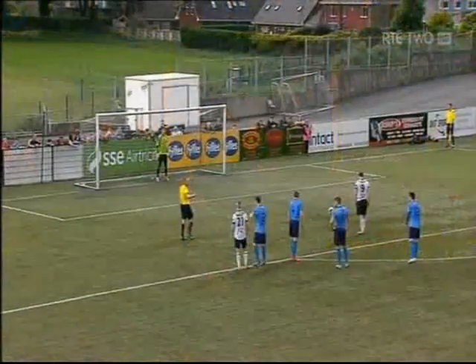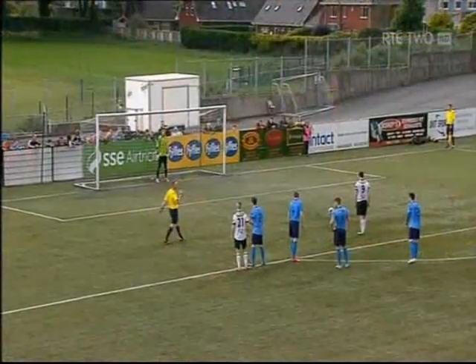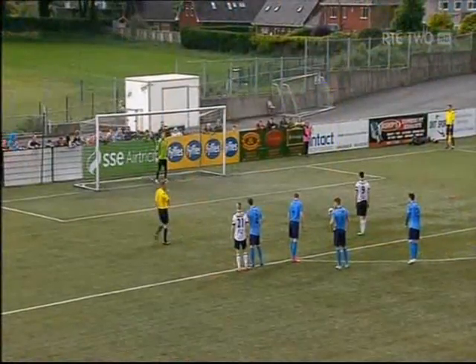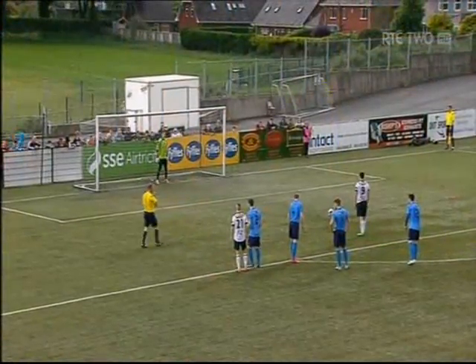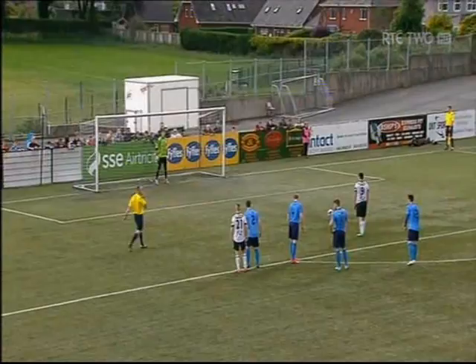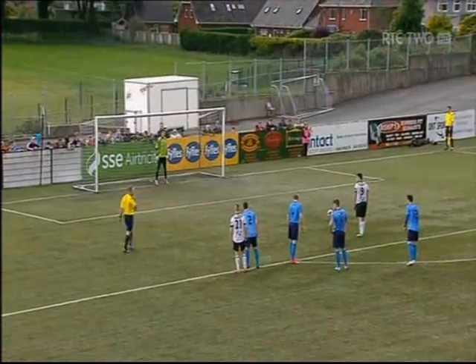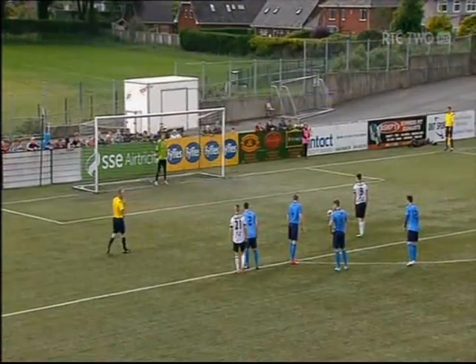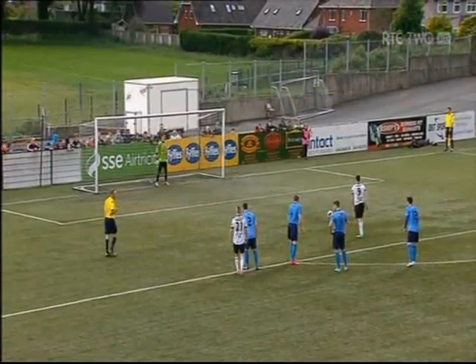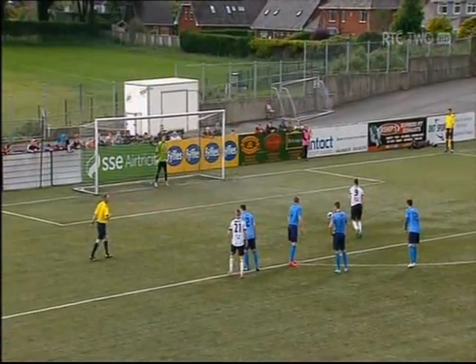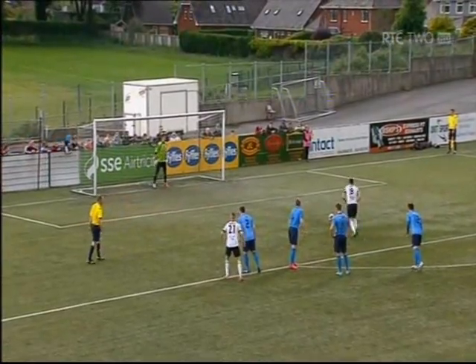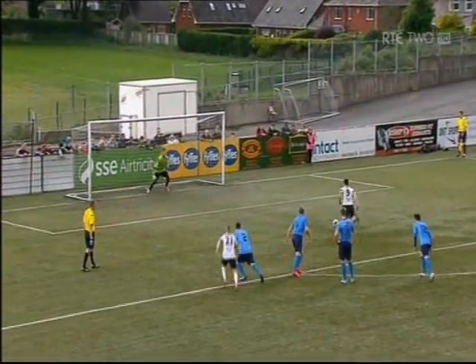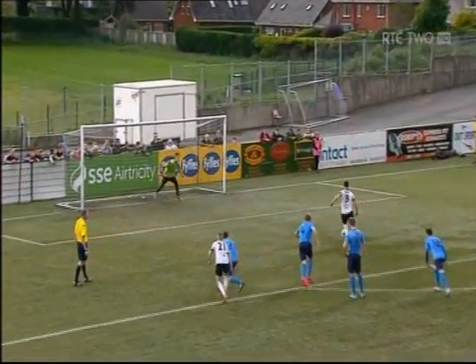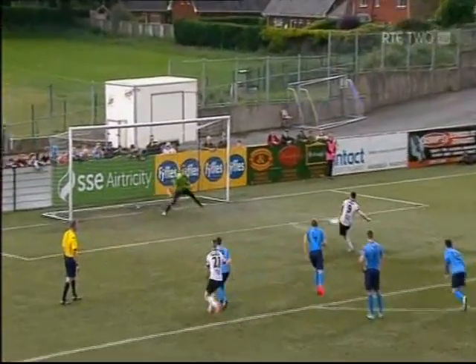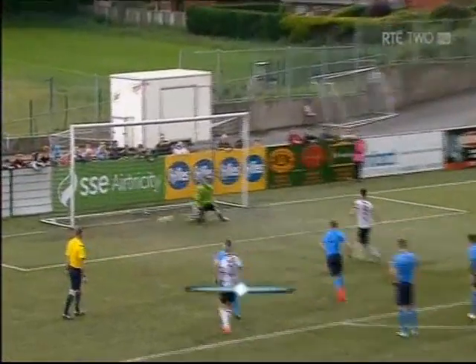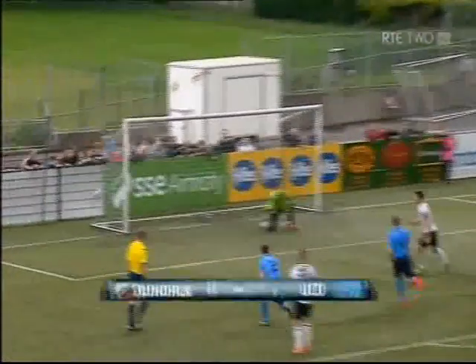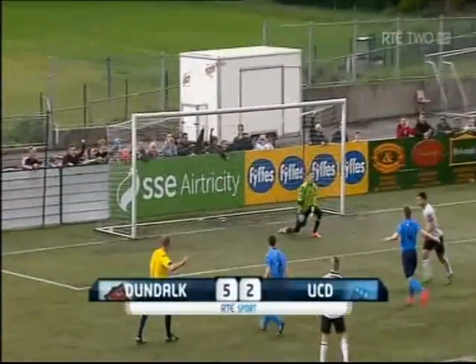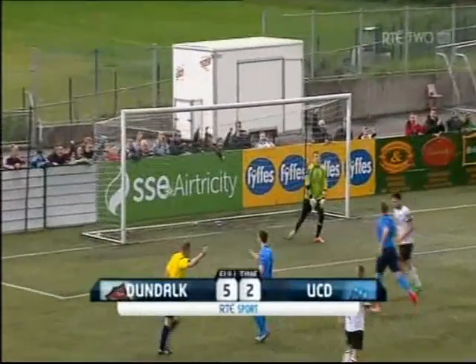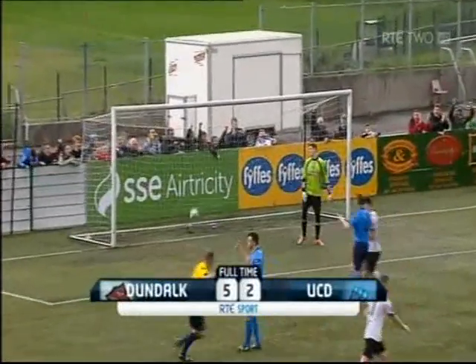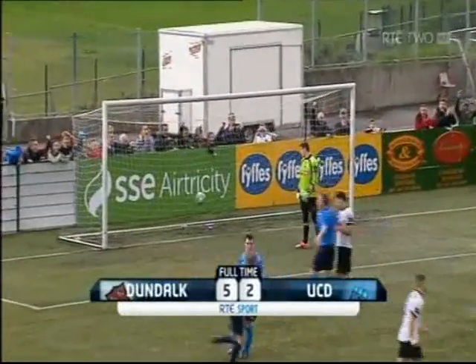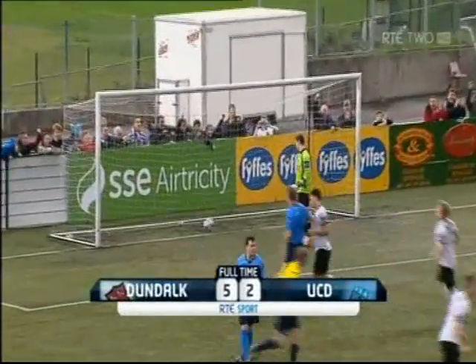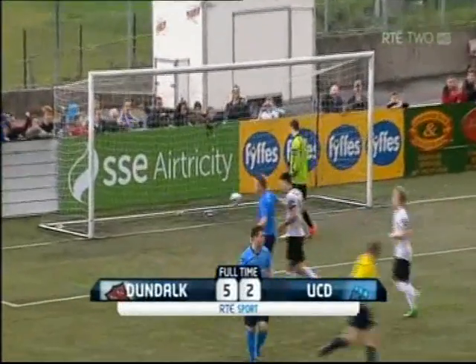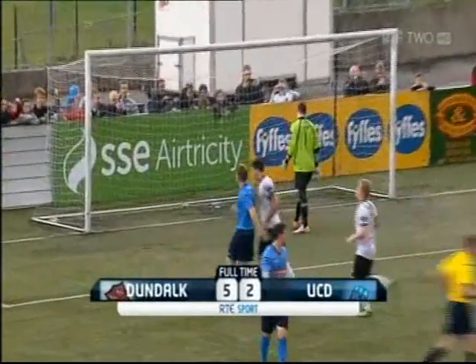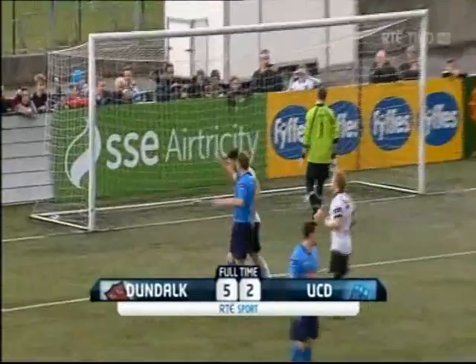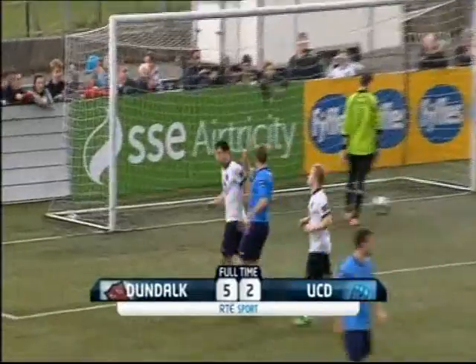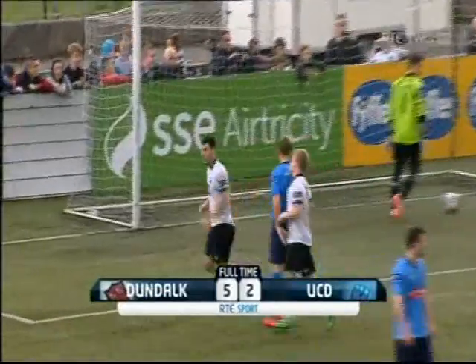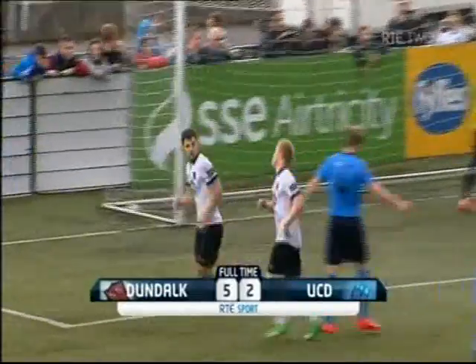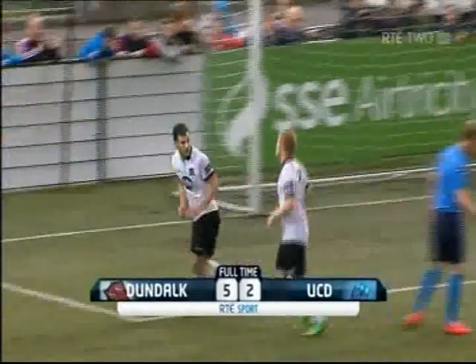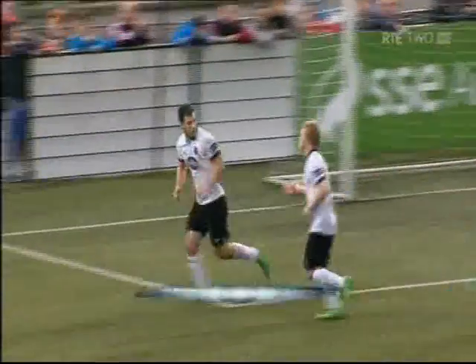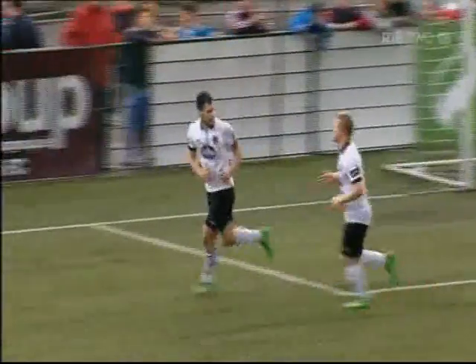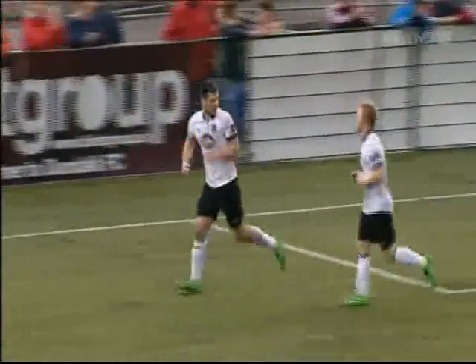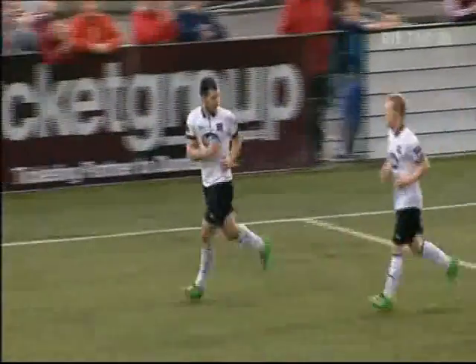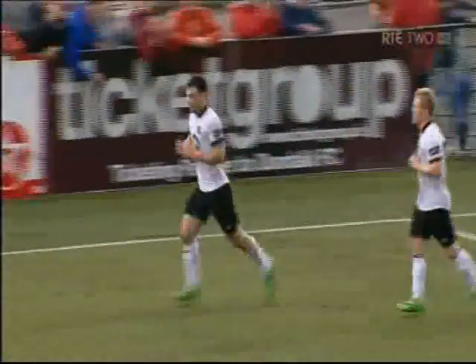Scoring wasn't finished yet, however, as Dundalk got a fifth before the end — yet another penalty, with Hoban scoring the spot kick to leave it 5-2 in the end for Dundalk.